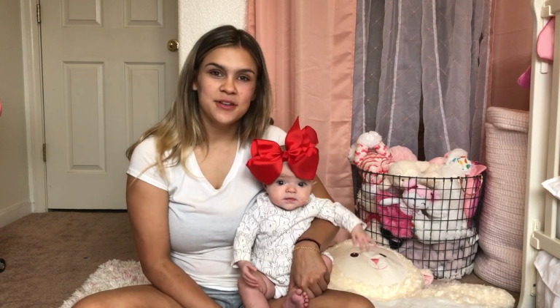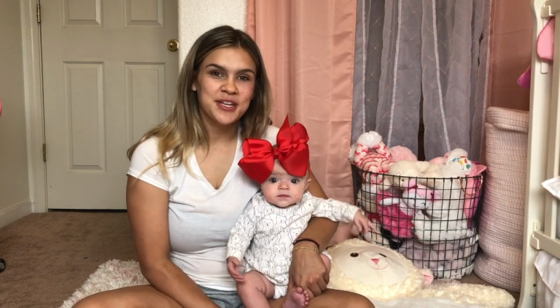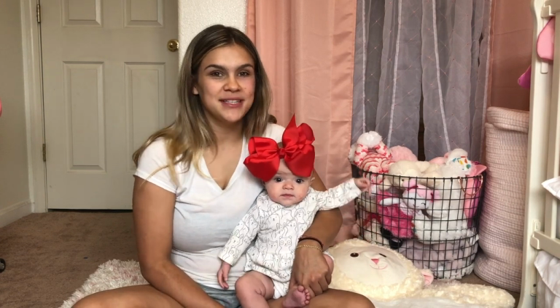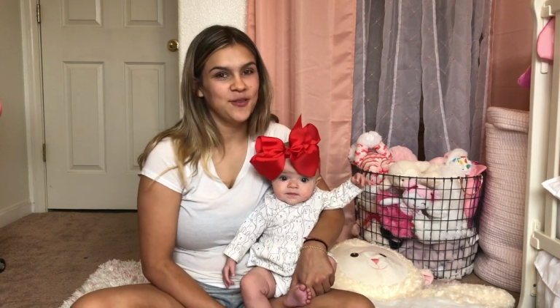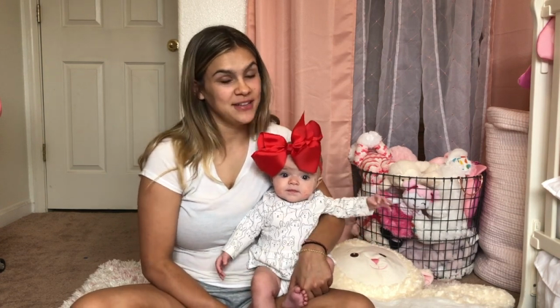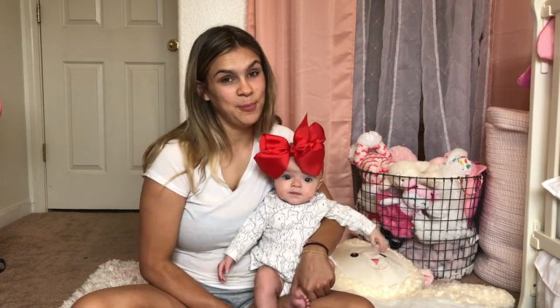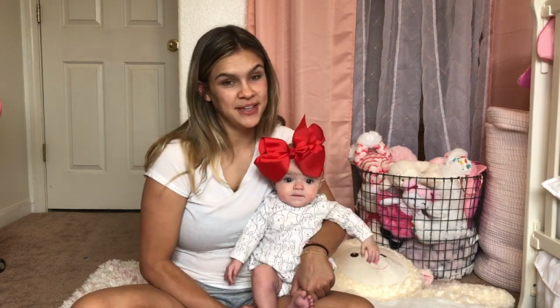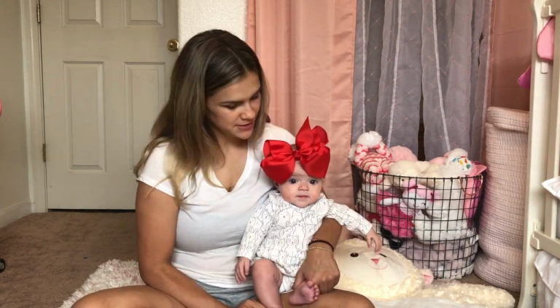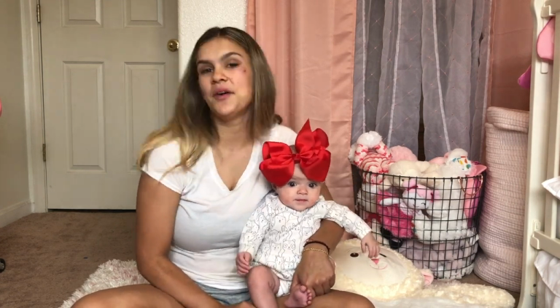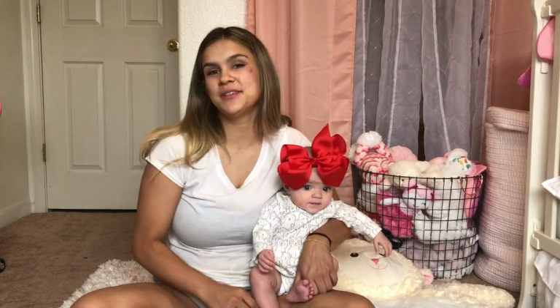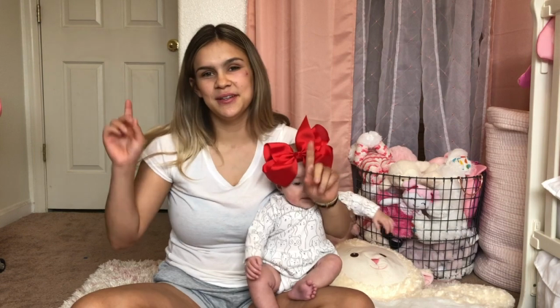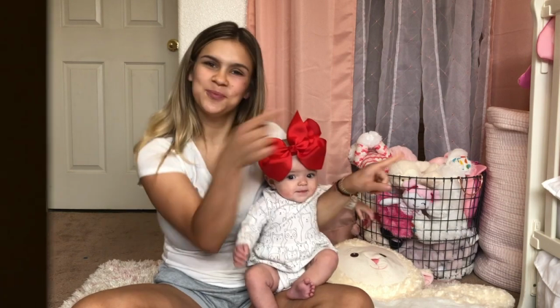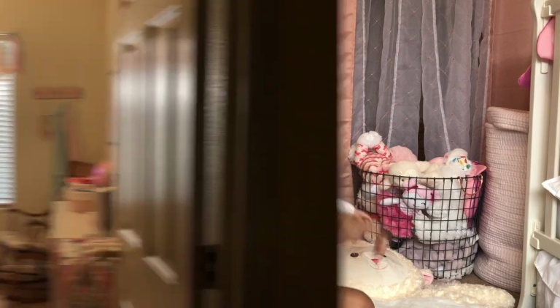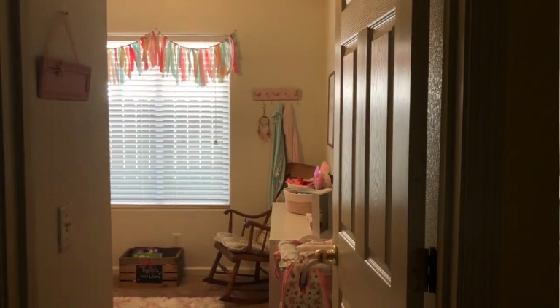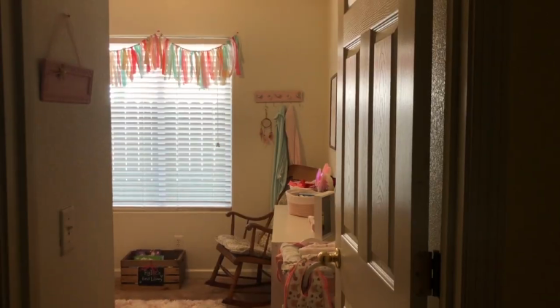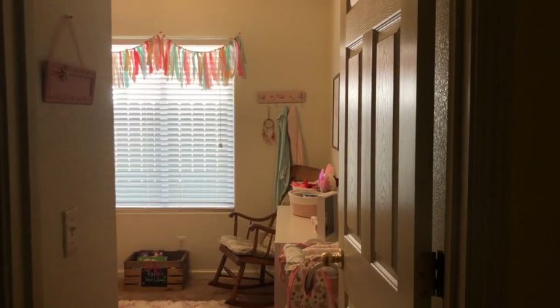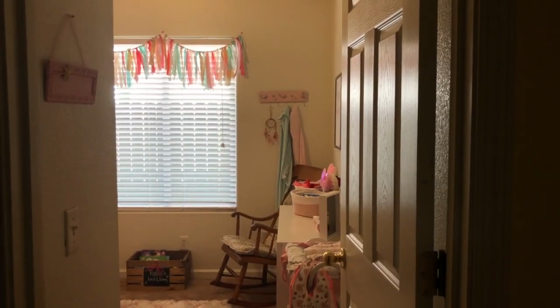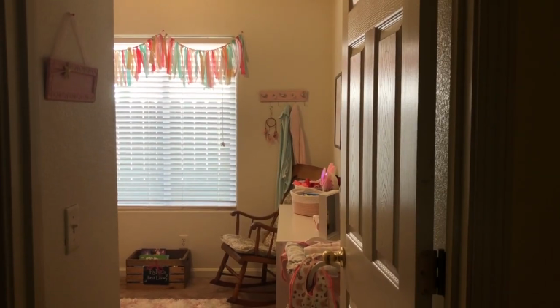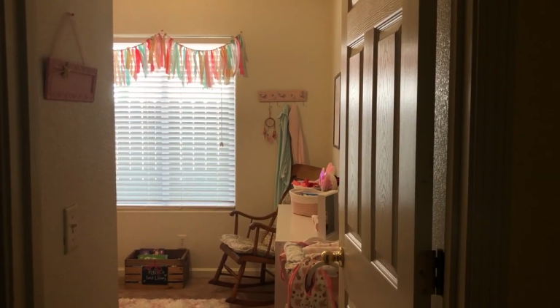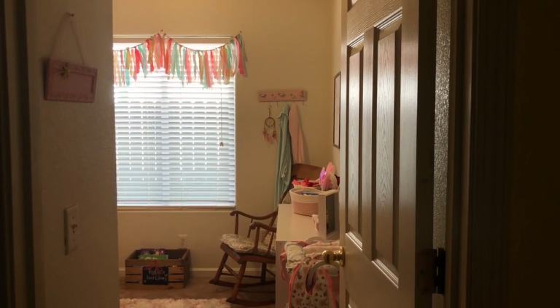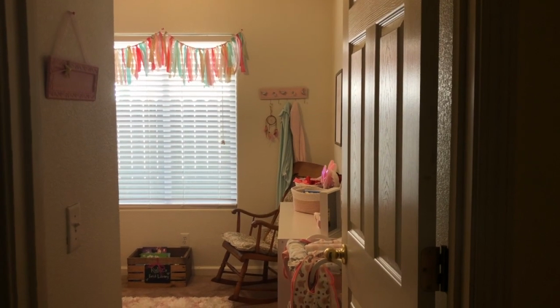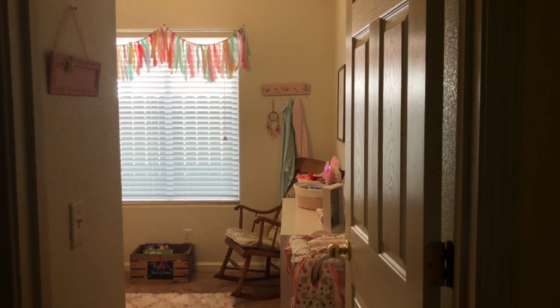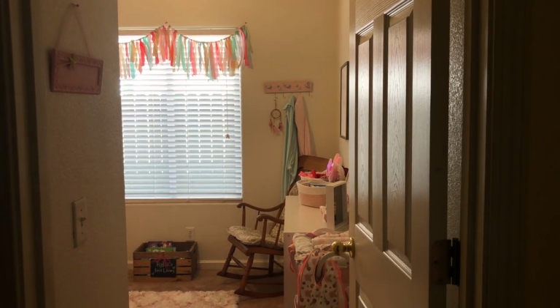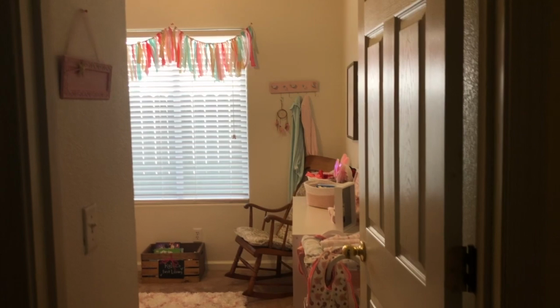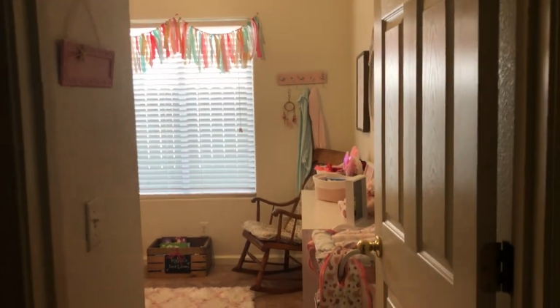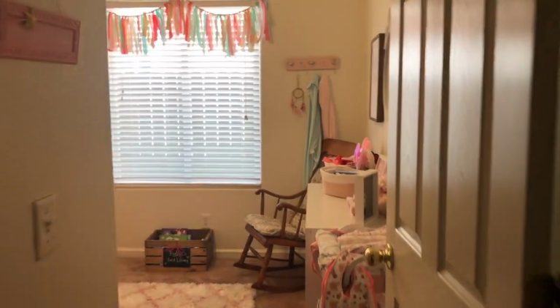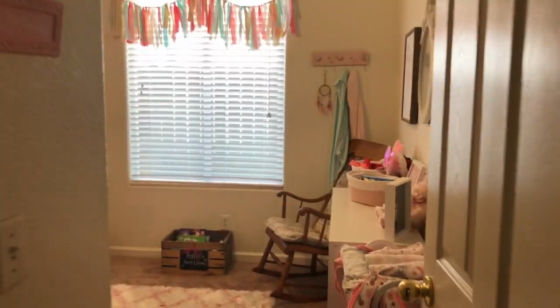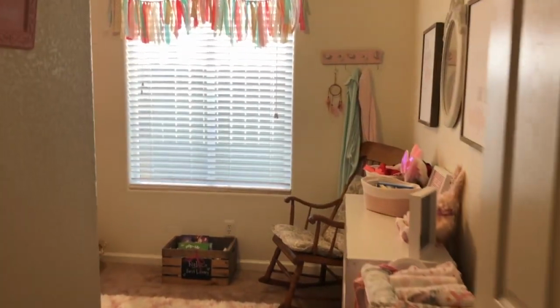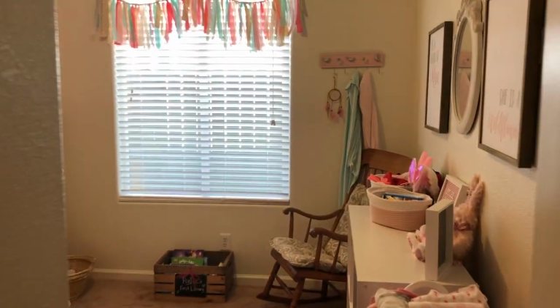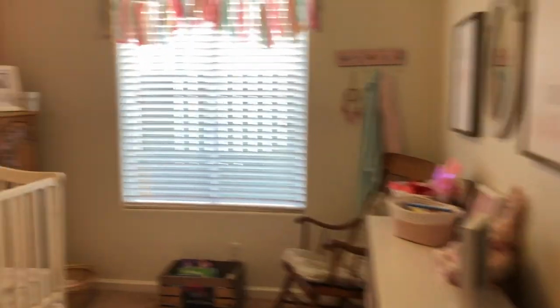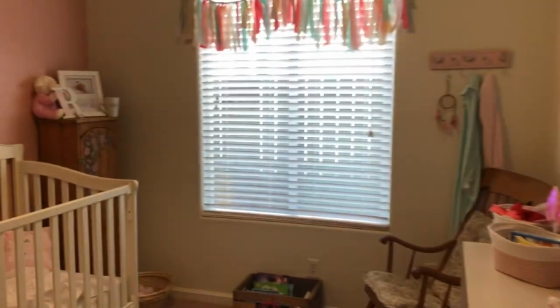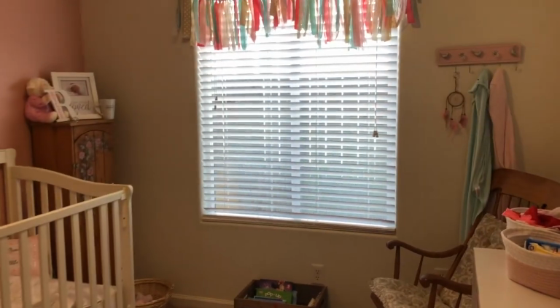Don't forget to give this video a big thumbs up, subscribe to our channel, and don't forget to hit that post notification bell to get notified every time we post videos. So here's her nursery — I'm standing in my room and right across the way is her room, so I'm just going to give you a quick overview of her room.